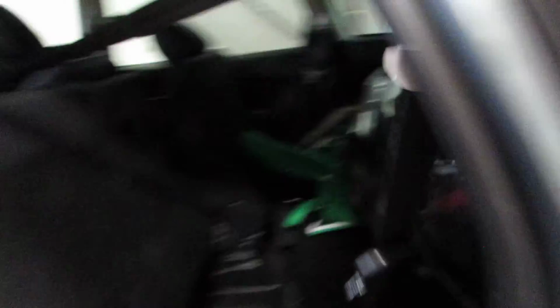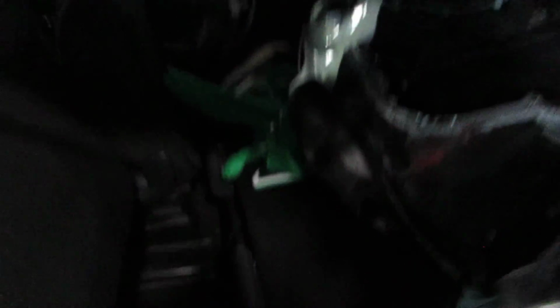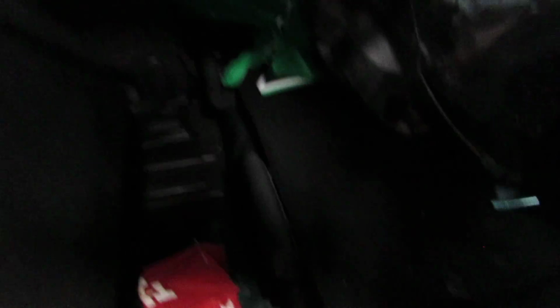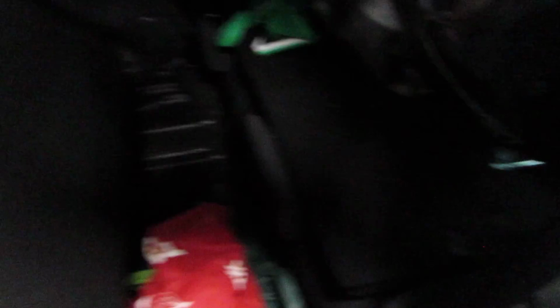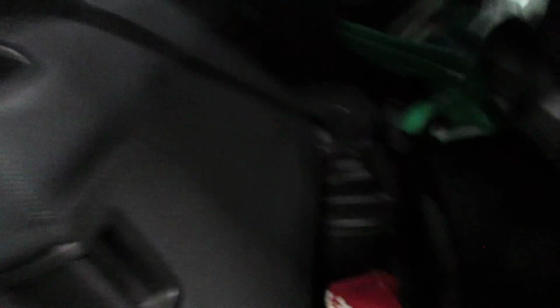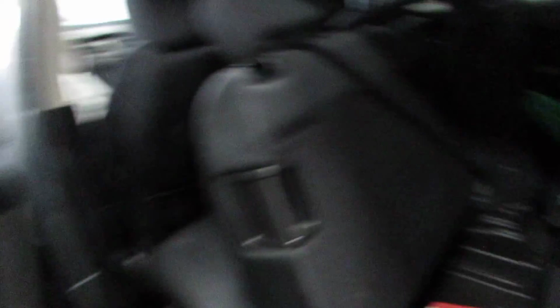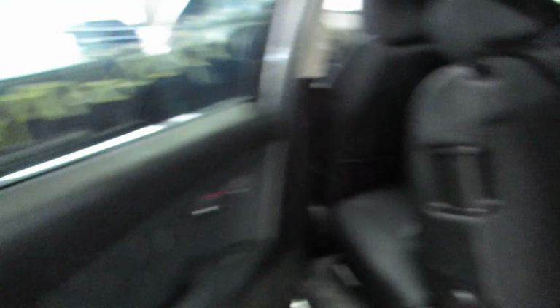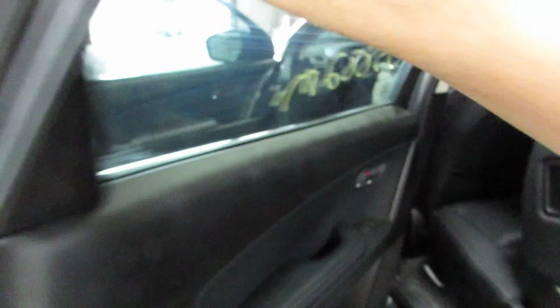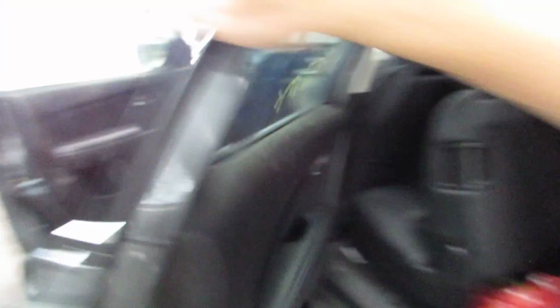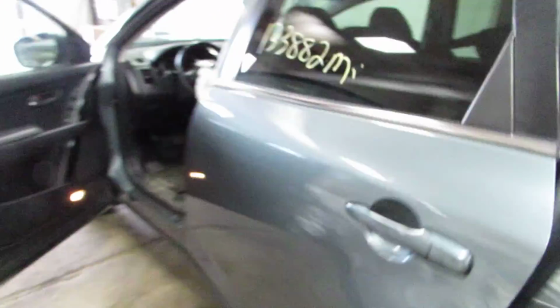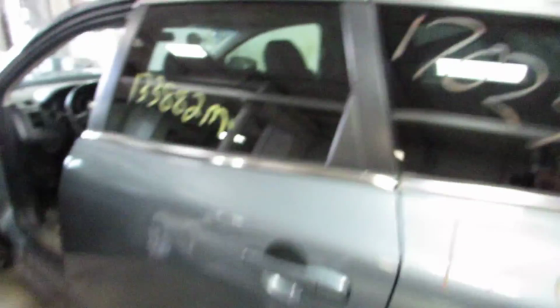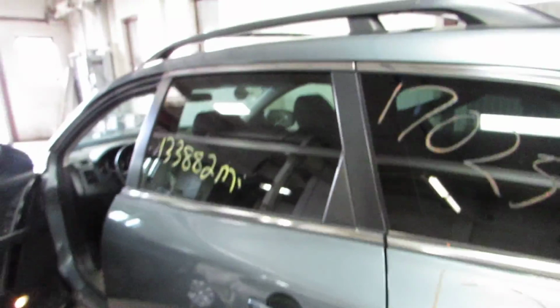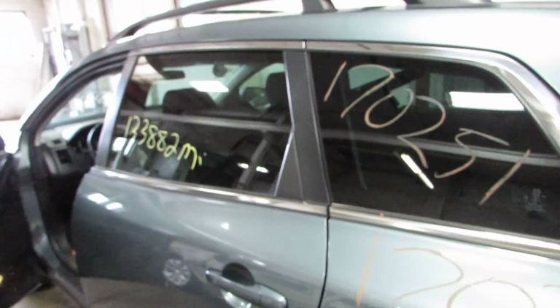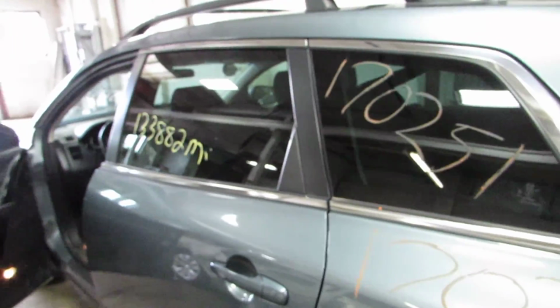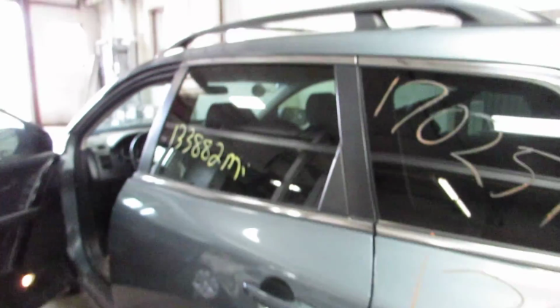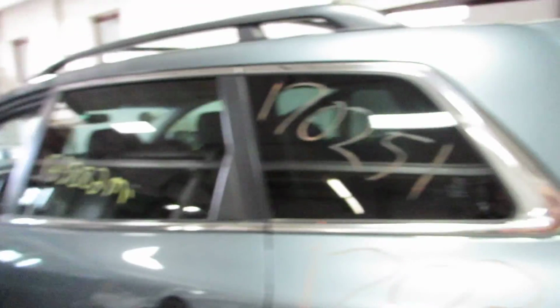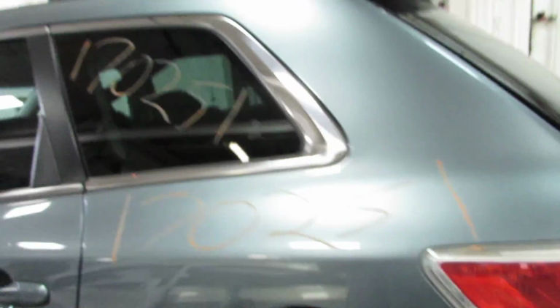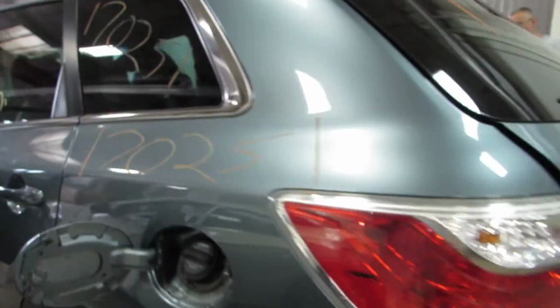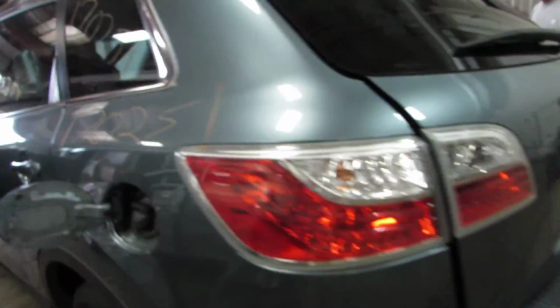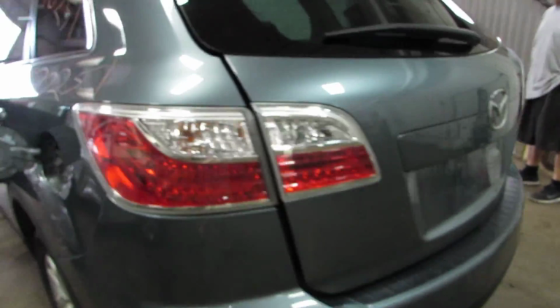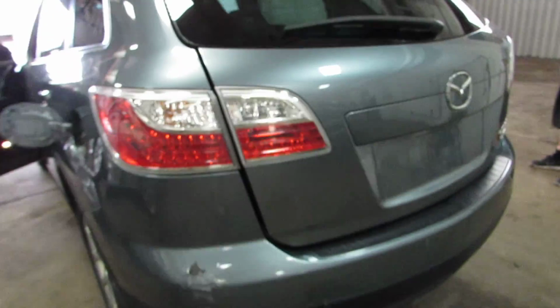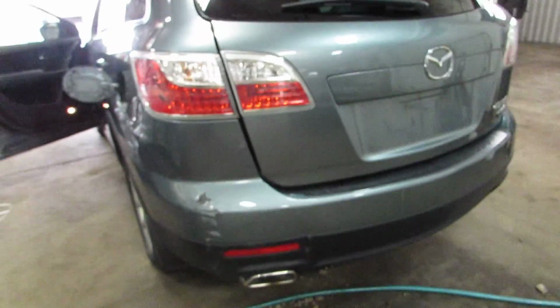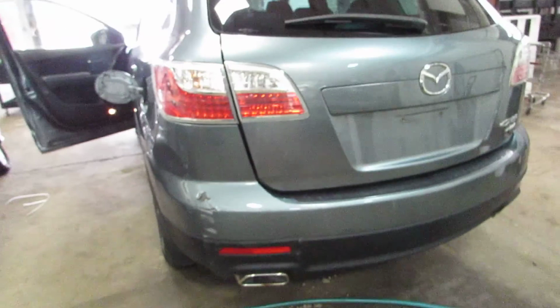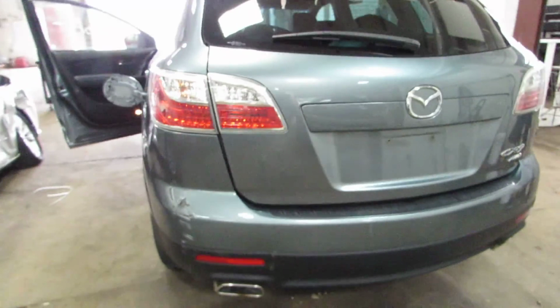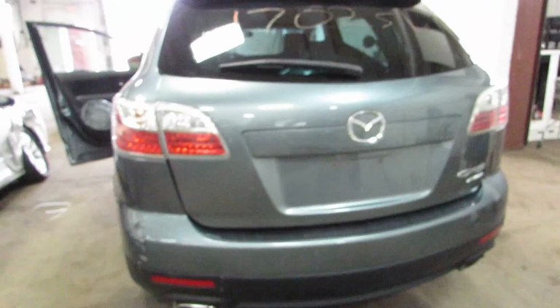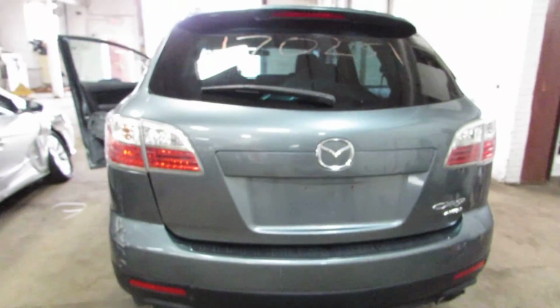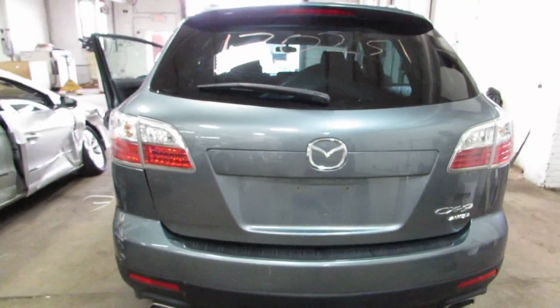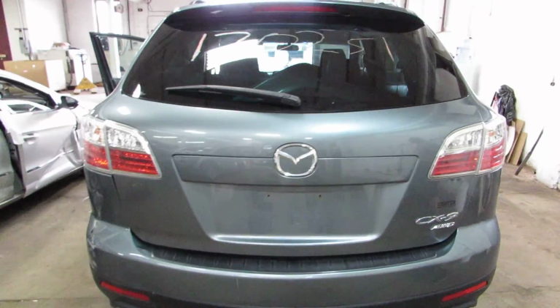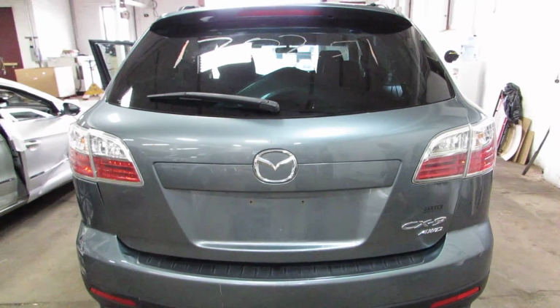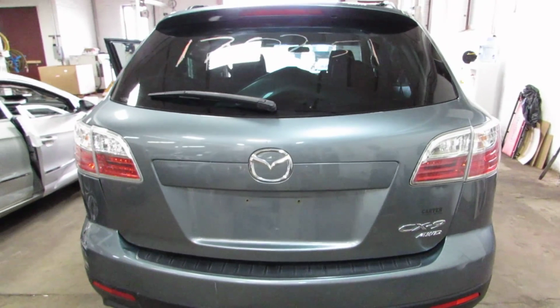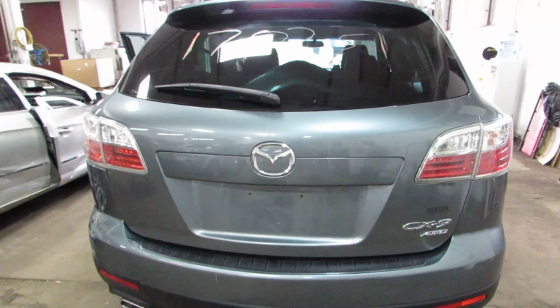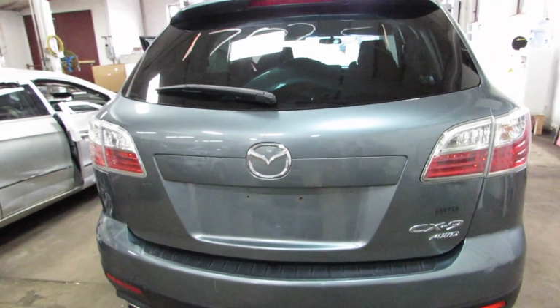Let's see, the third row is back there — we checked it out, looks good. No sunroof in this car. The bumper was hit. The lift gate is in great condition still.